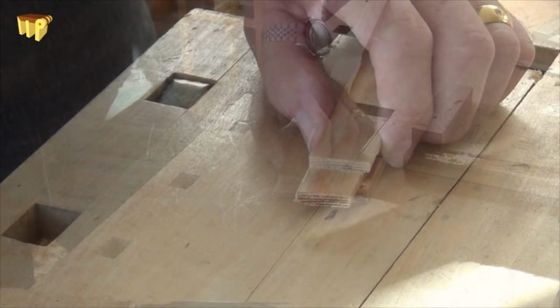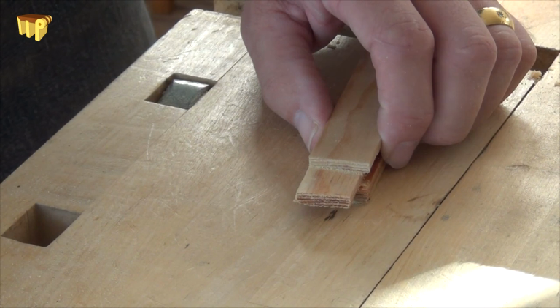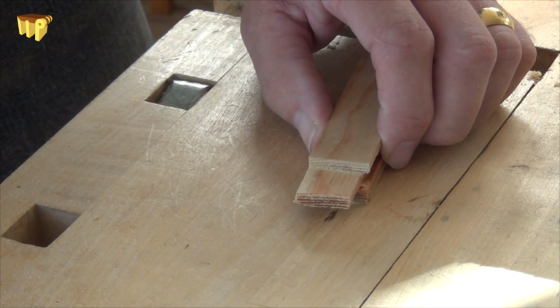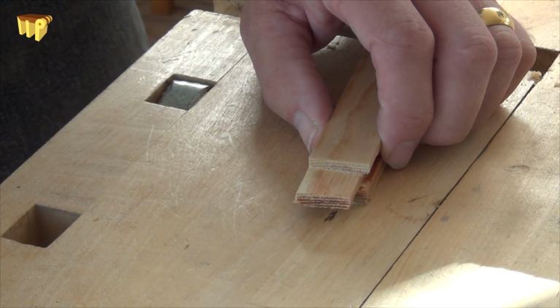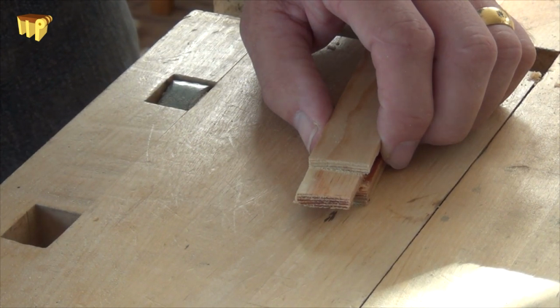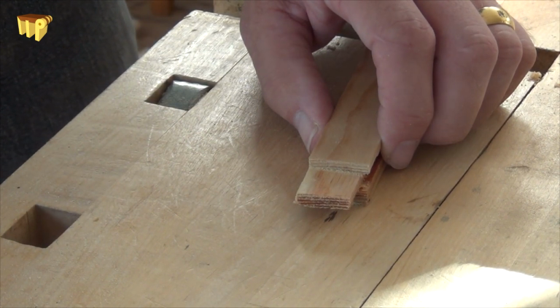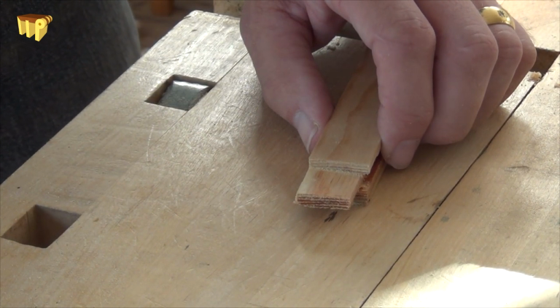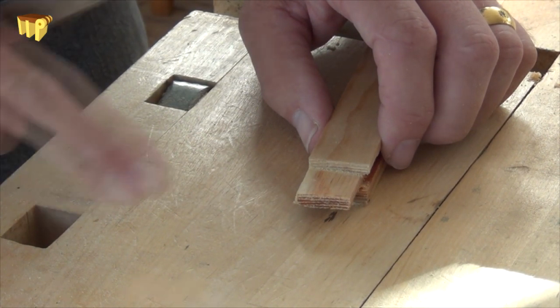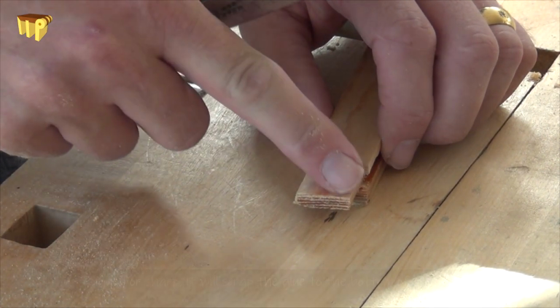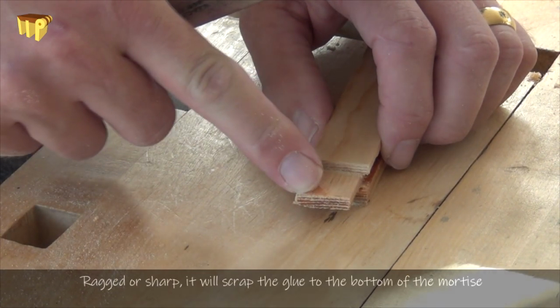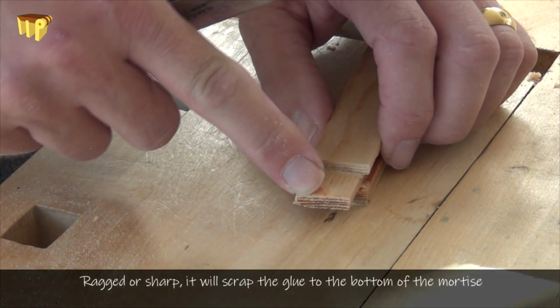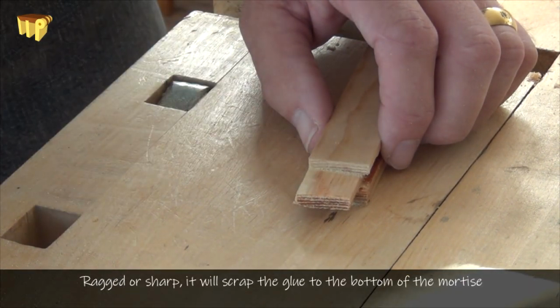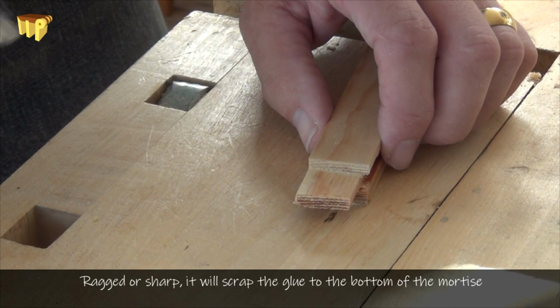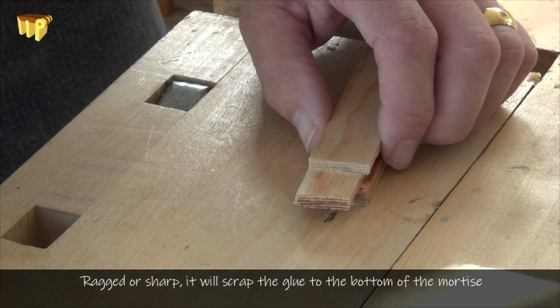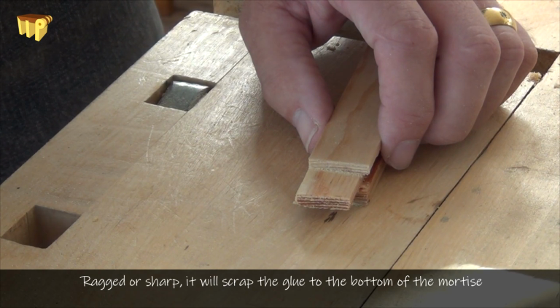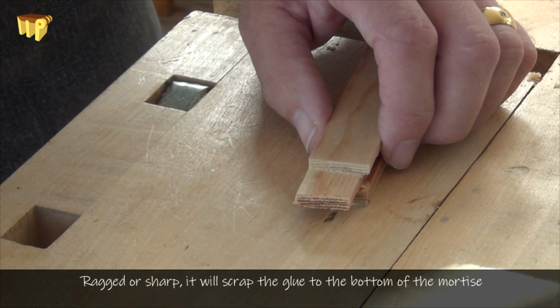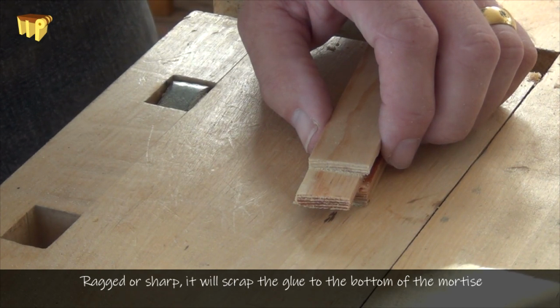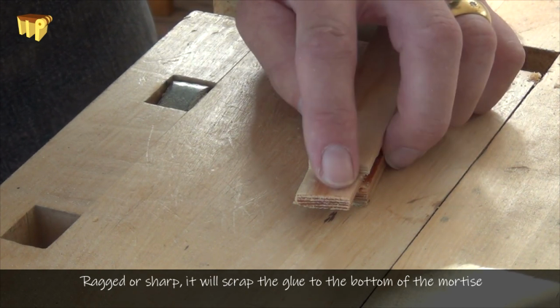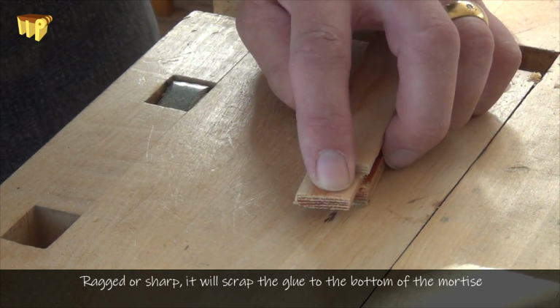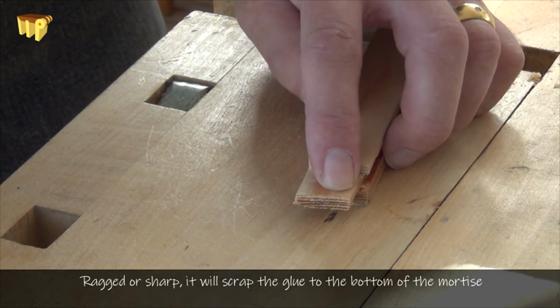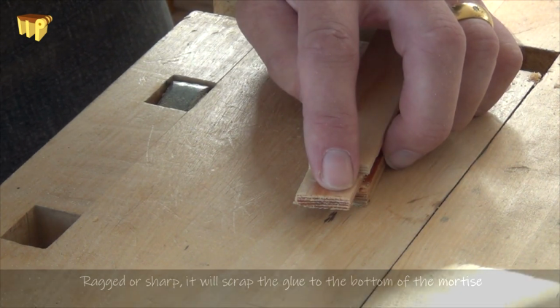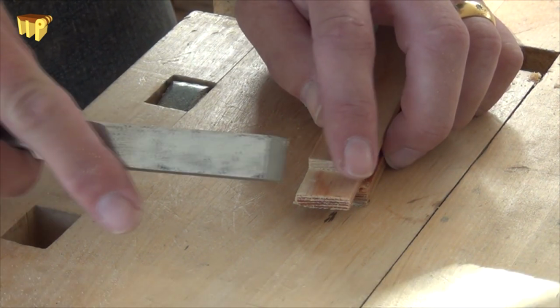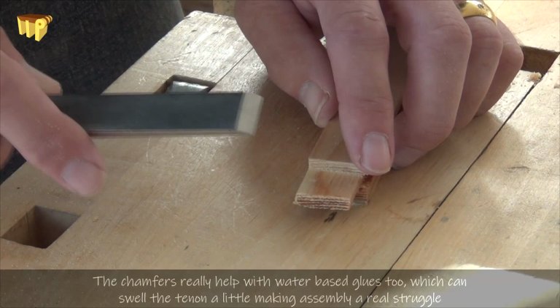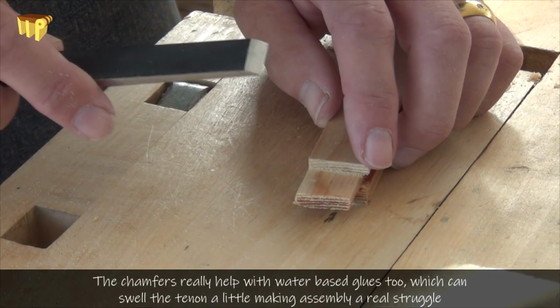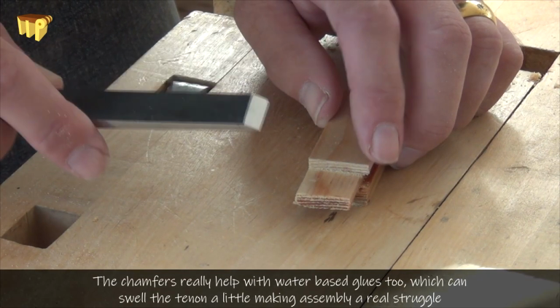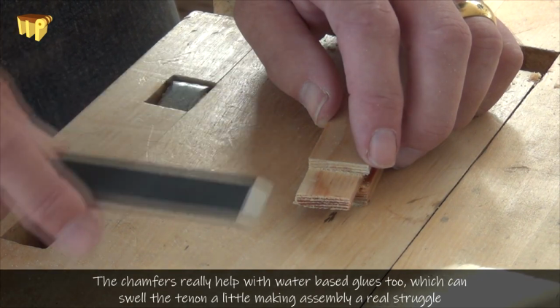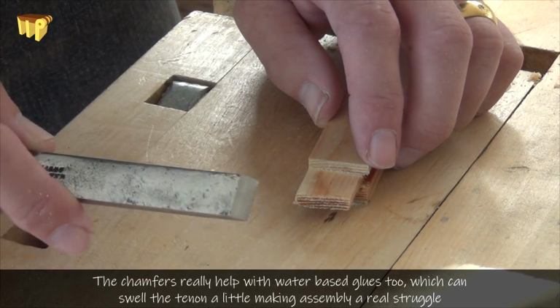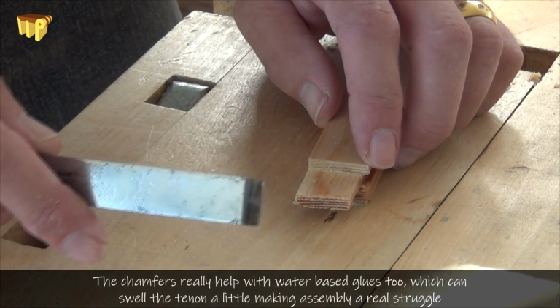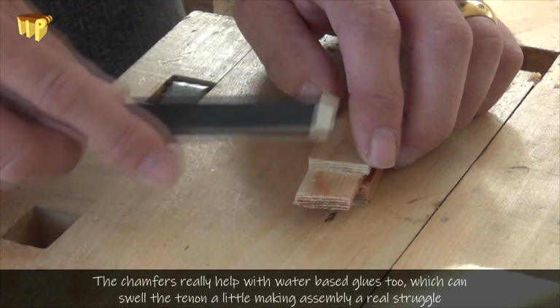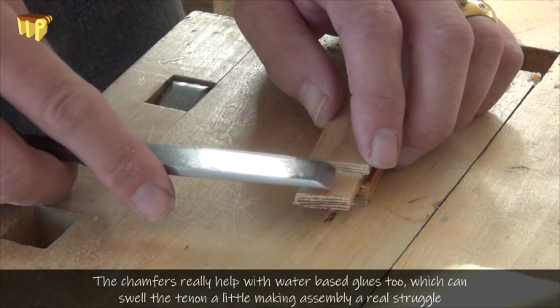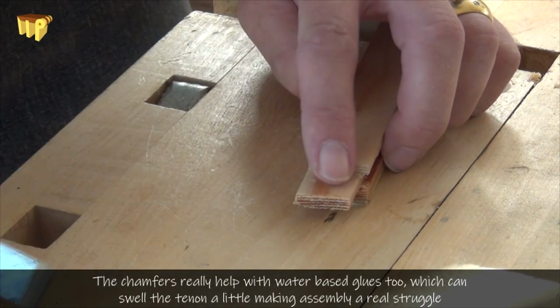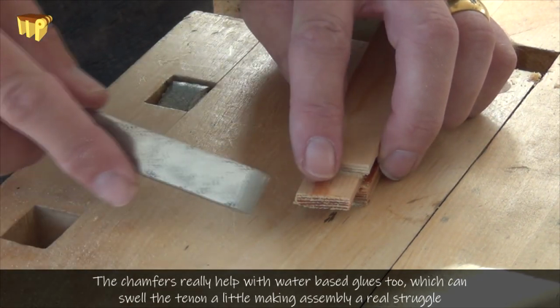If you've made a nice tight fitting tenon, then this ragged edge on the end can scrape all the glue from the sides of your mortise. So if you put a little chamfer on there, it just helps it to go in and allow the glue to come up the sides of the tenon.